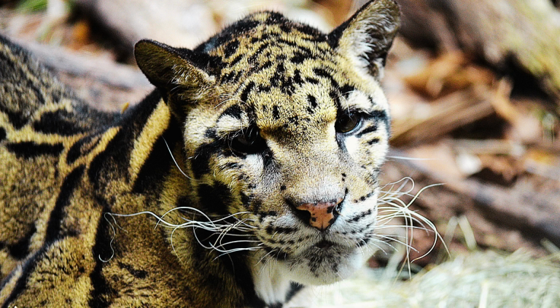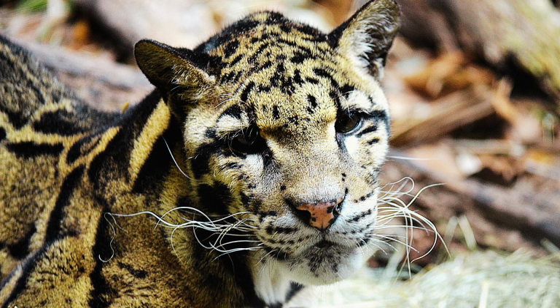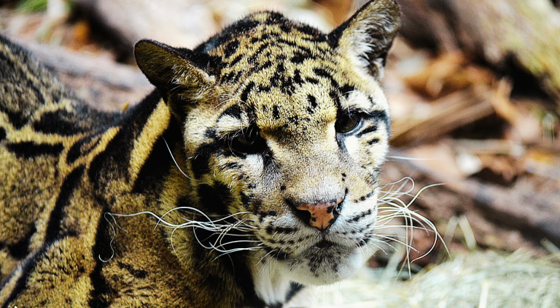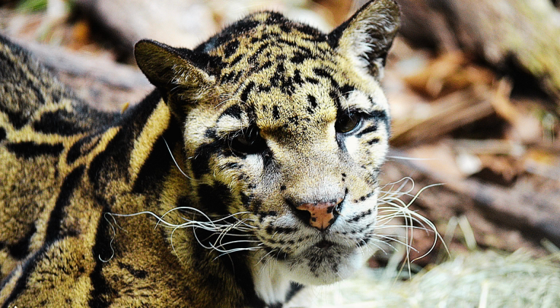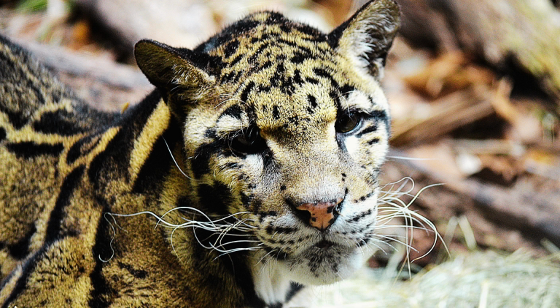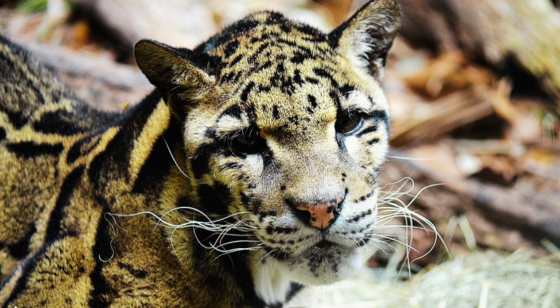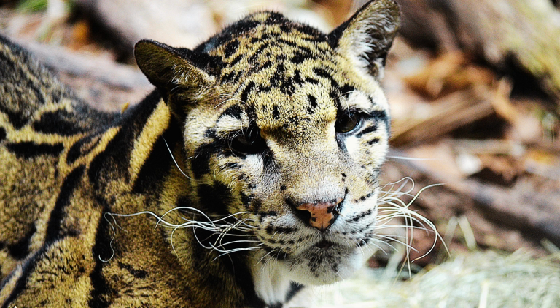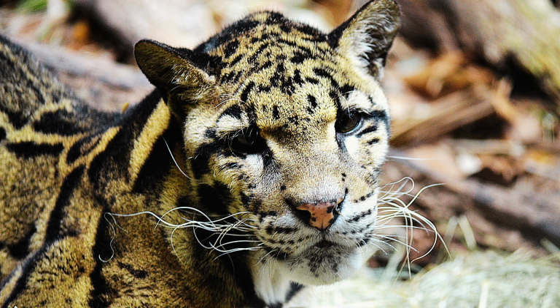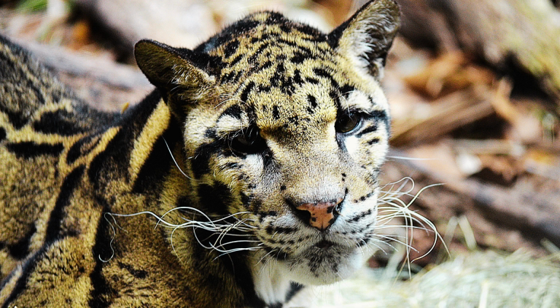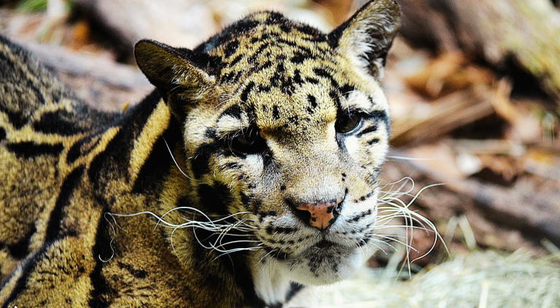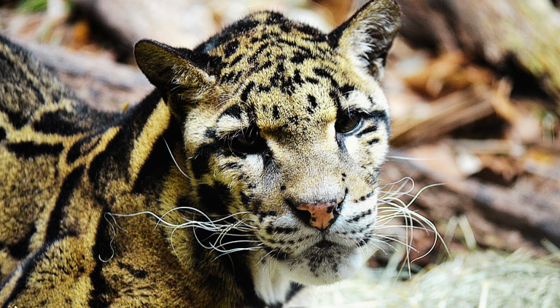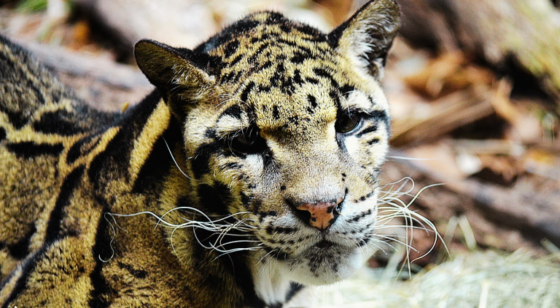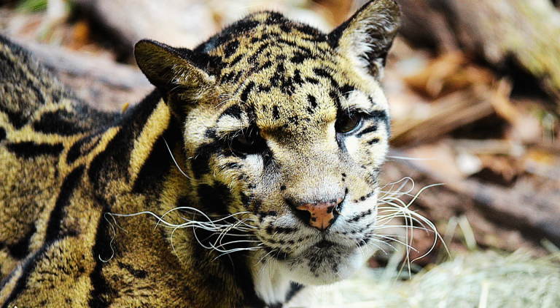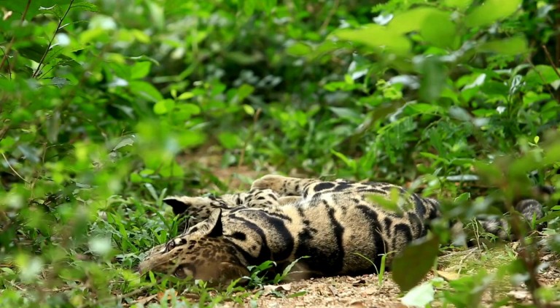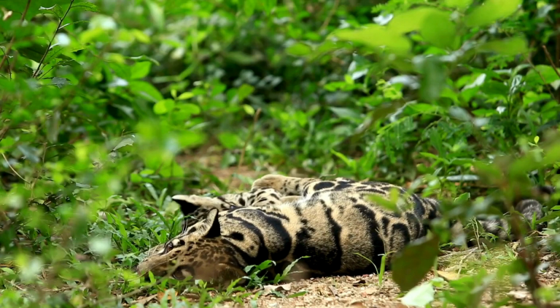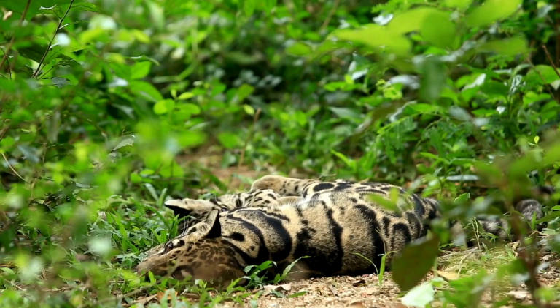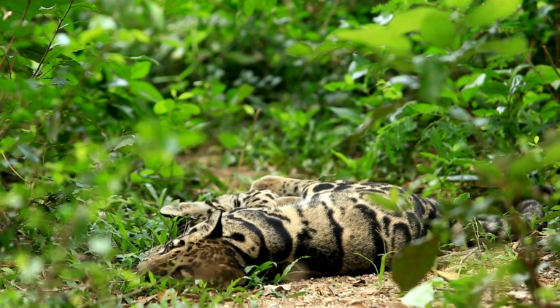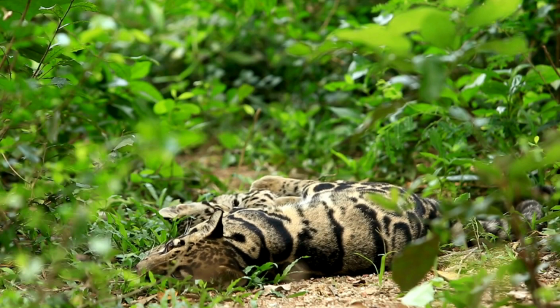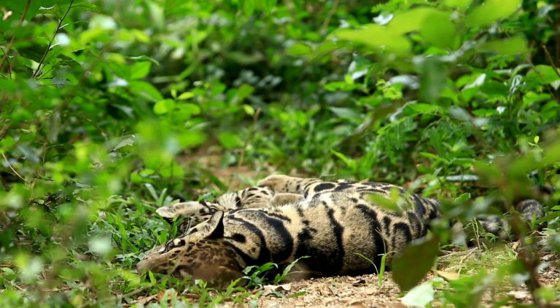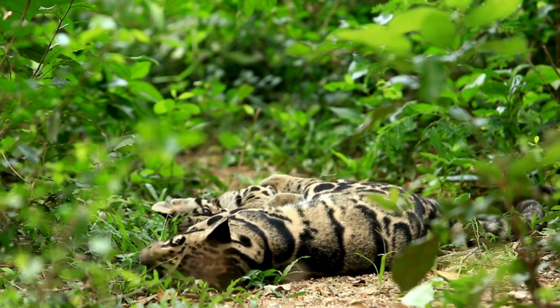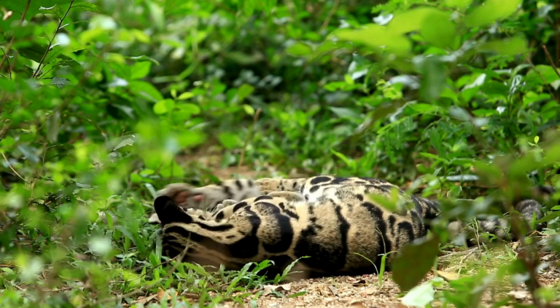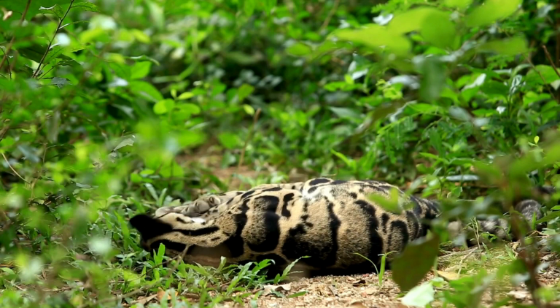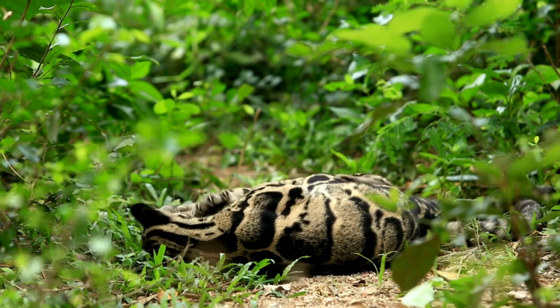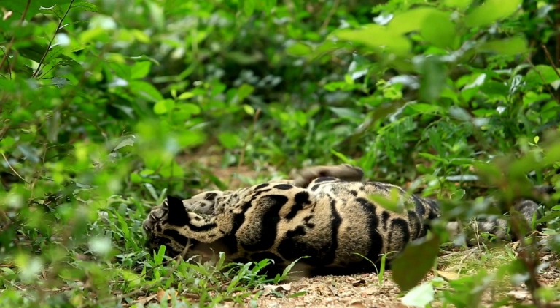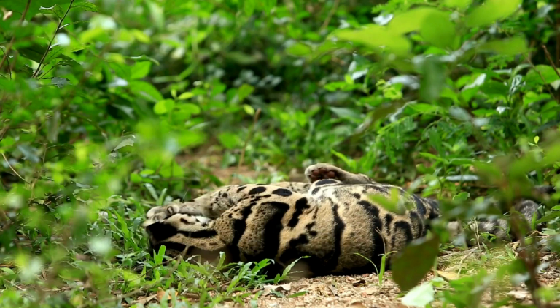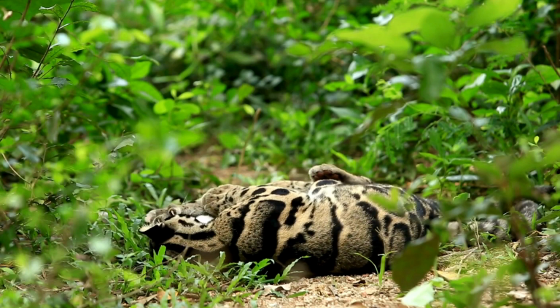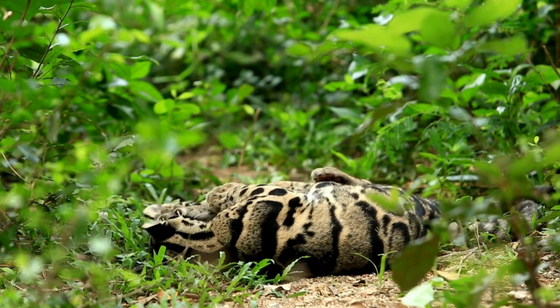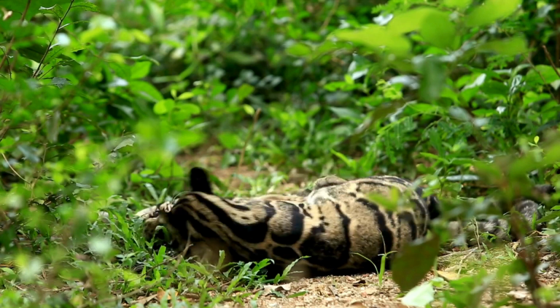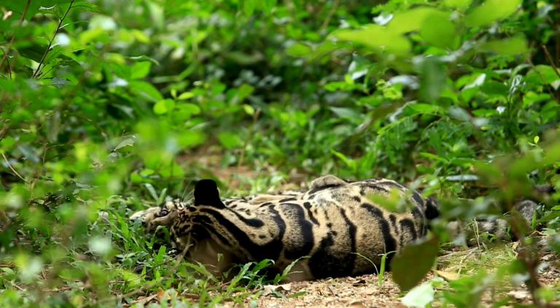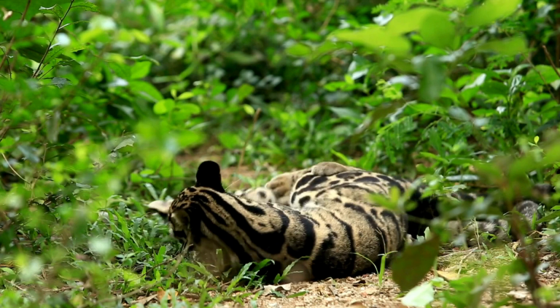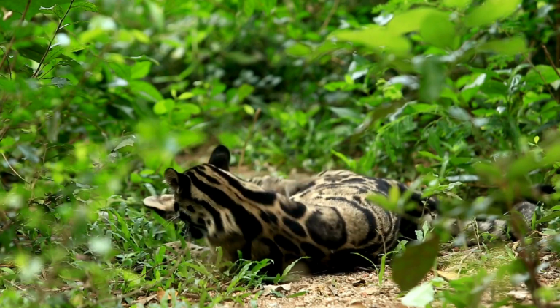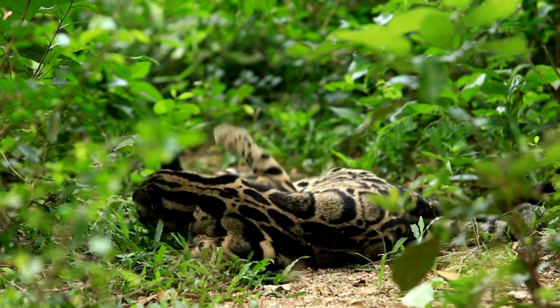Conservation organizations are also working to reduce human-wildlife conflict and promote sustainable land-use practices that benefit both local communities and wildlife.